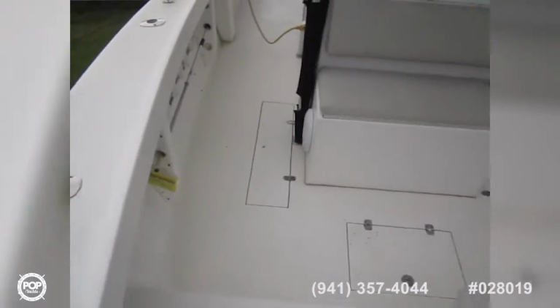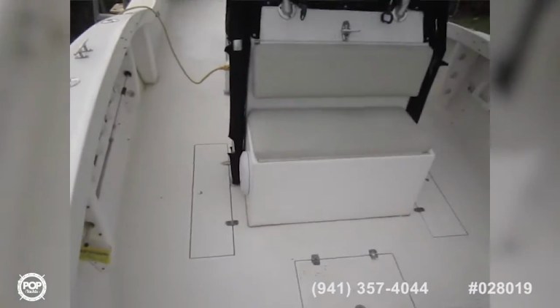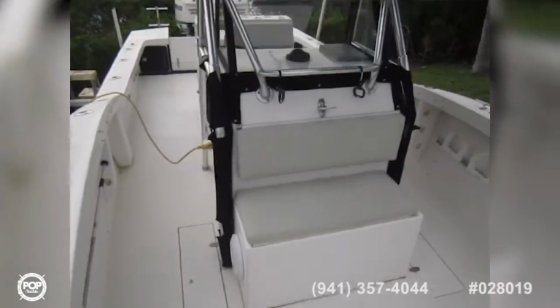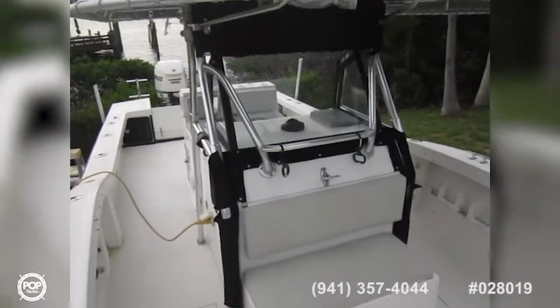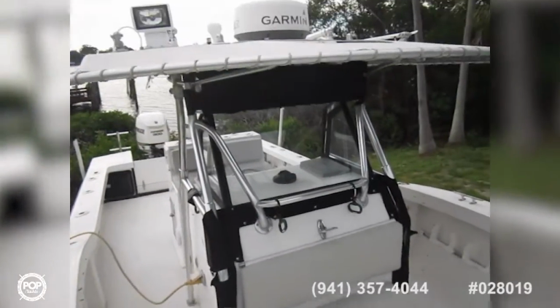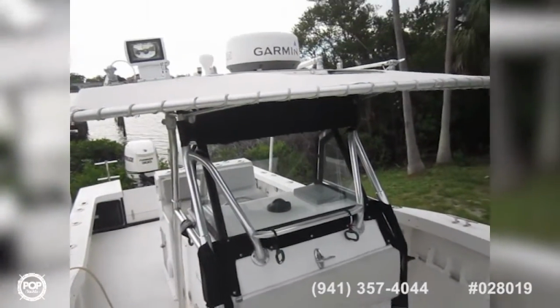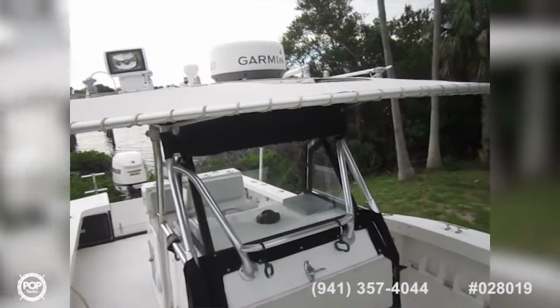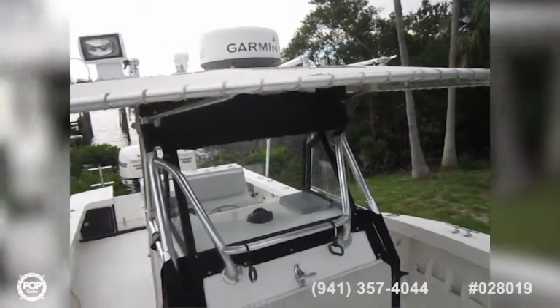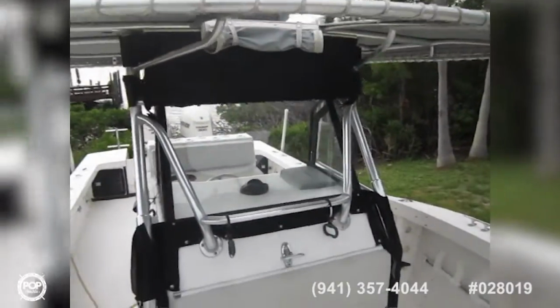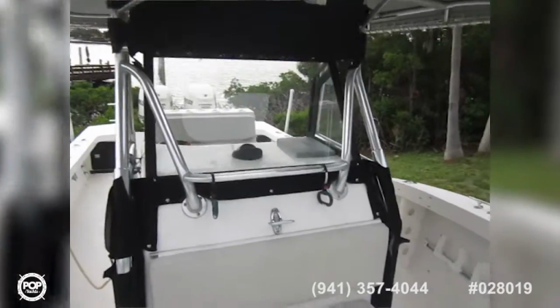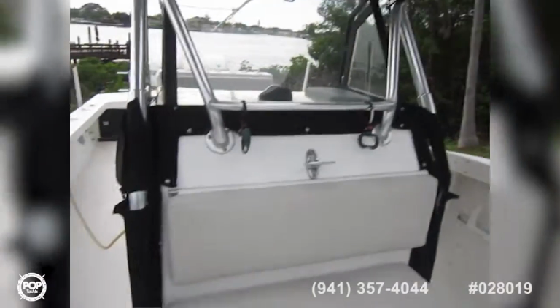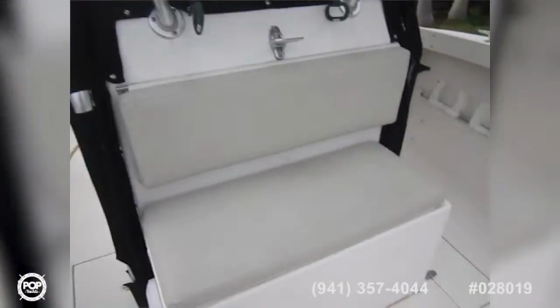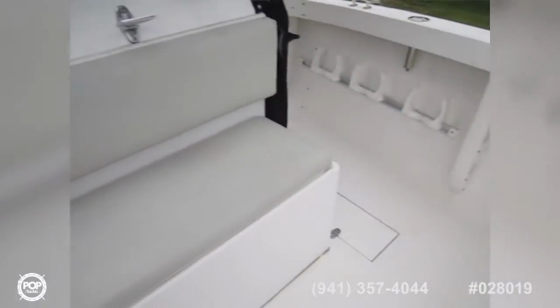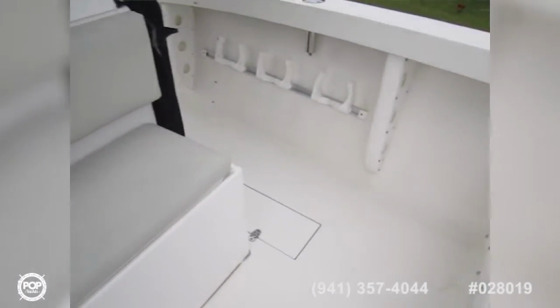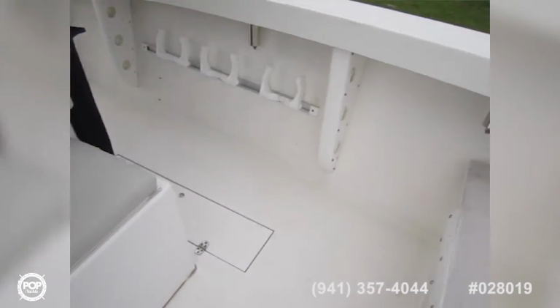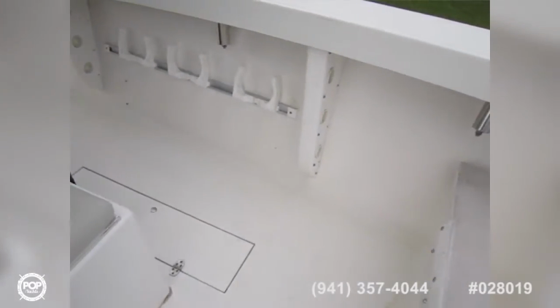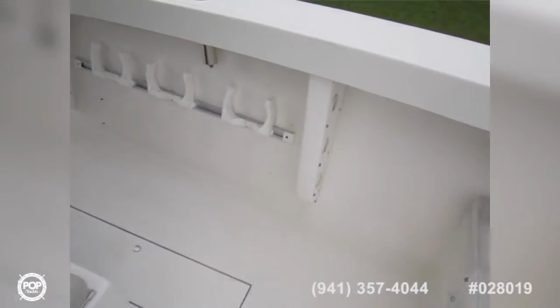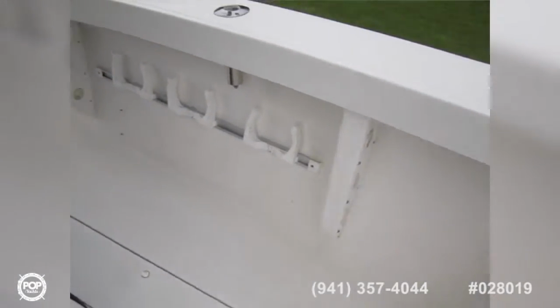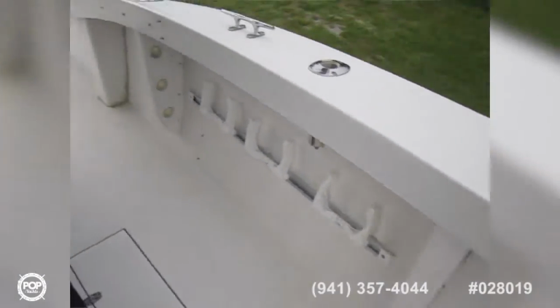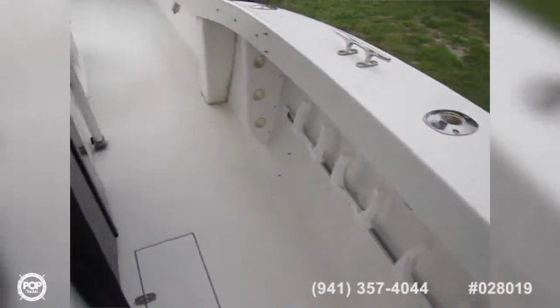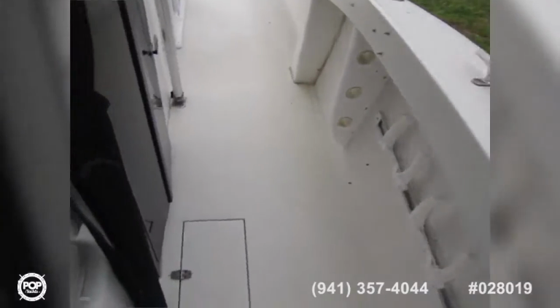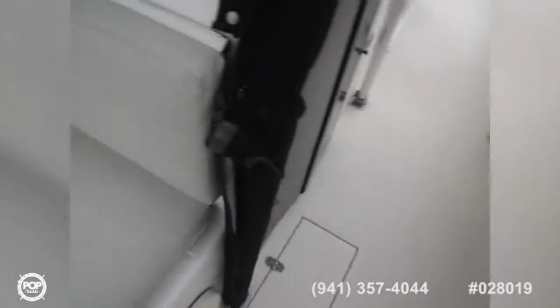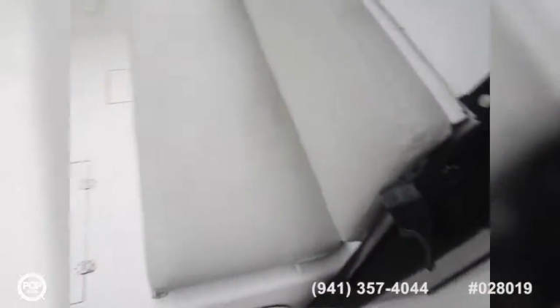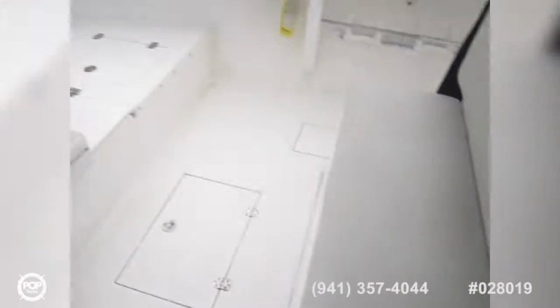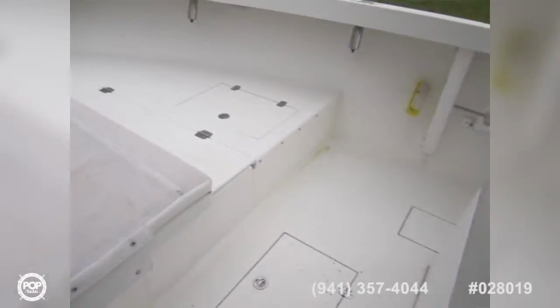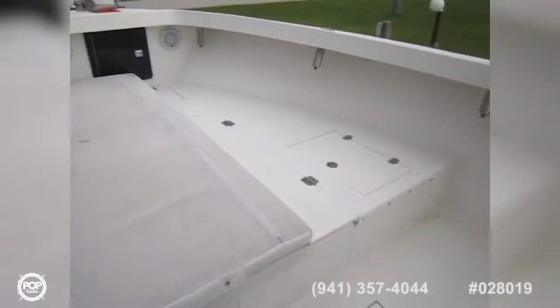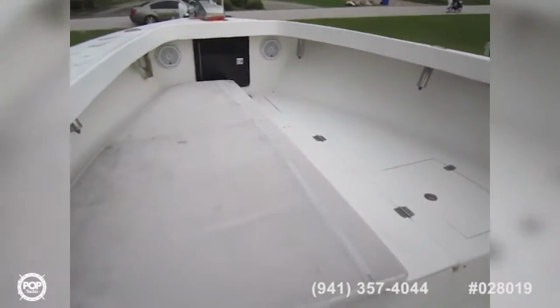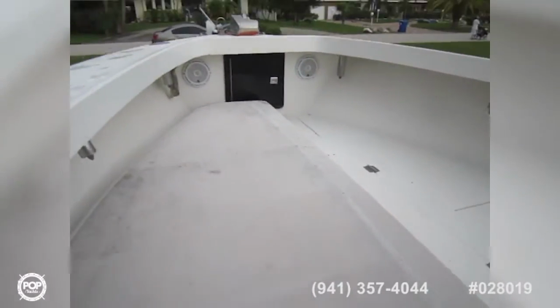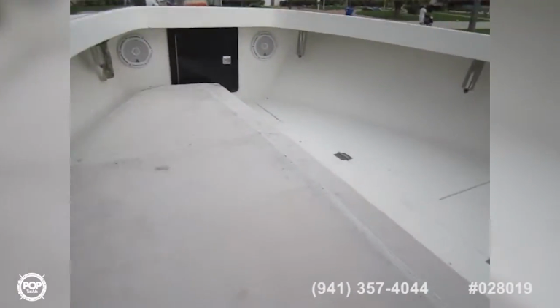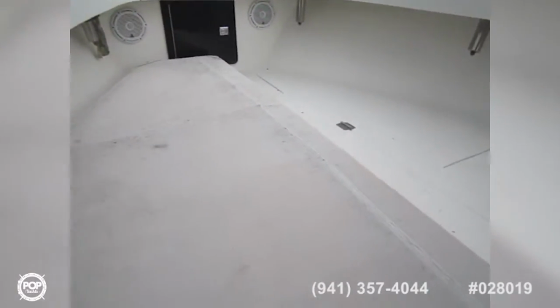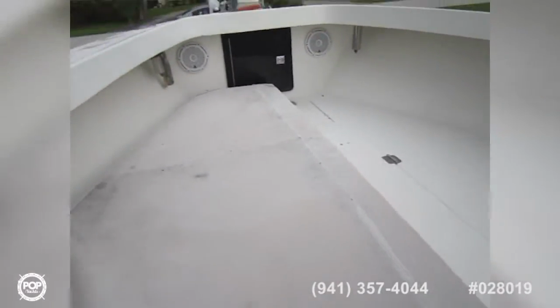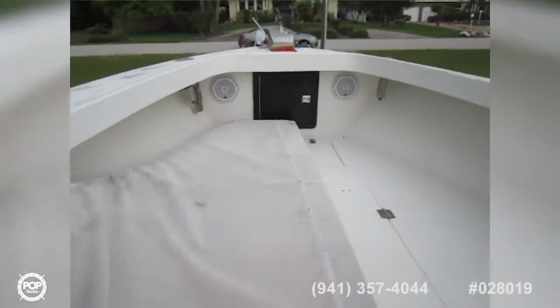Up front there's a remote-operated windlass, a spotlight, and Garmin HD radar. The boat has nice tall gunnels, tons of storage, and this huge forward casting deck.